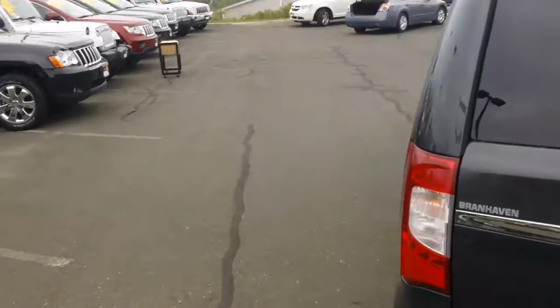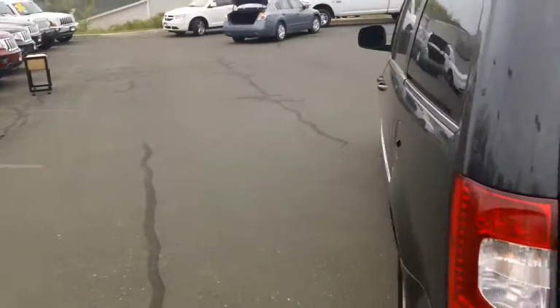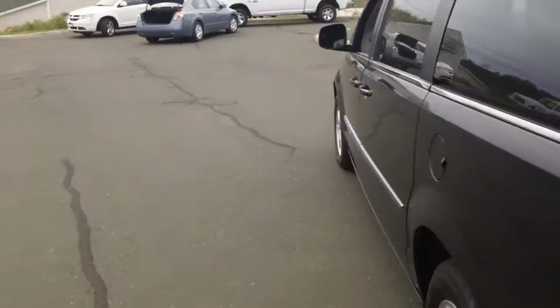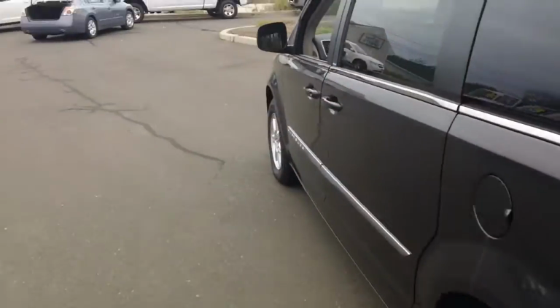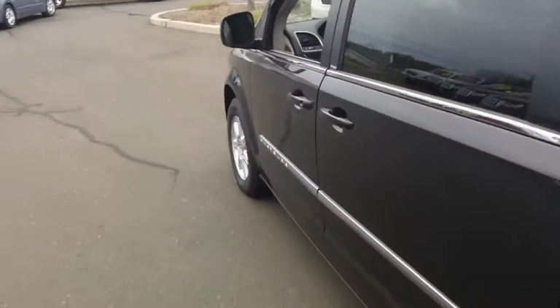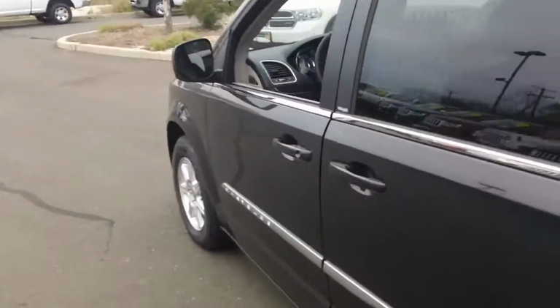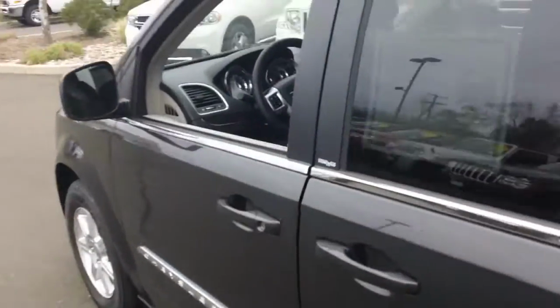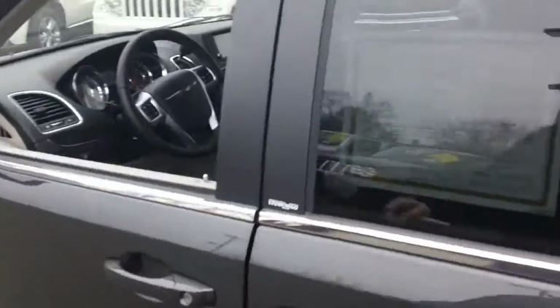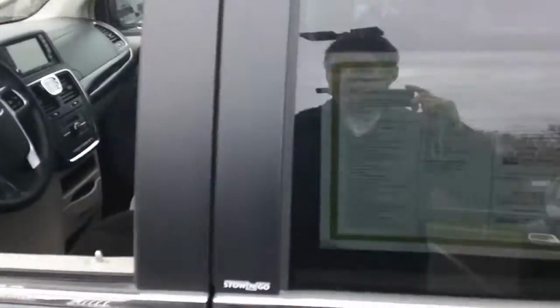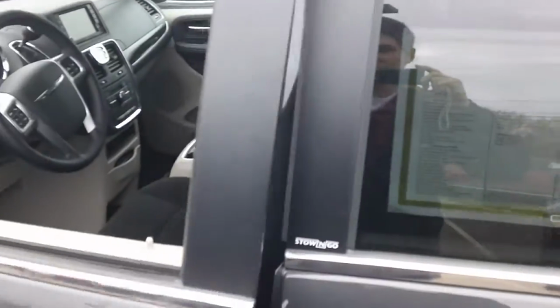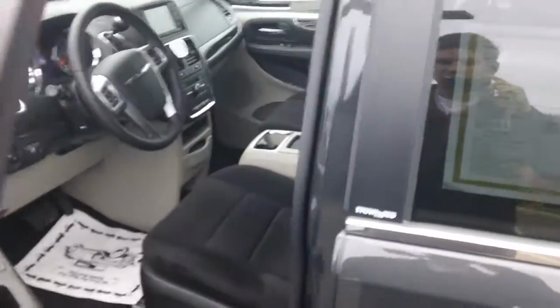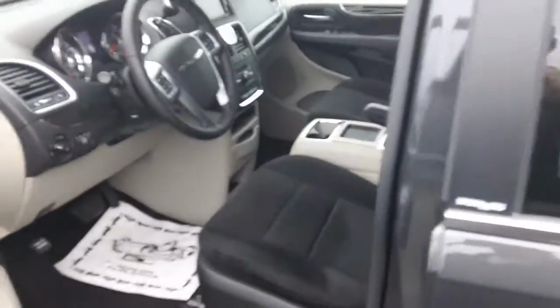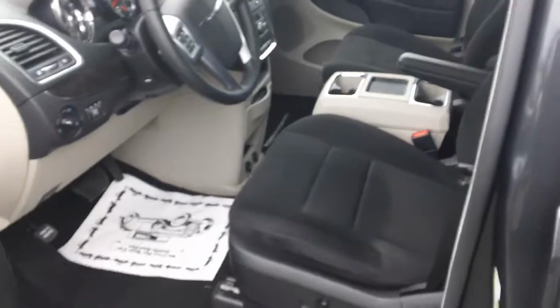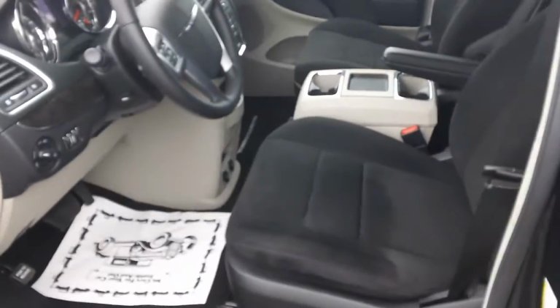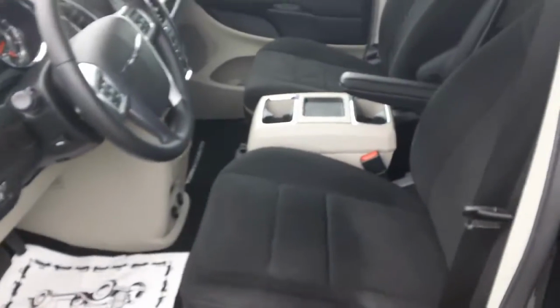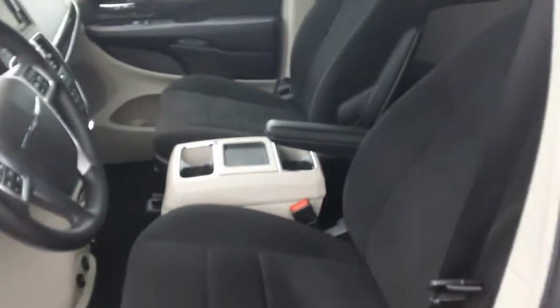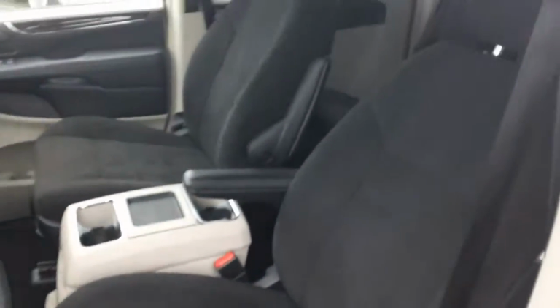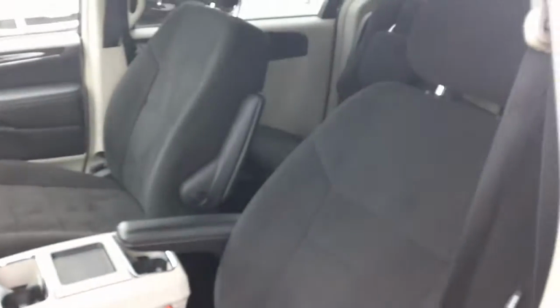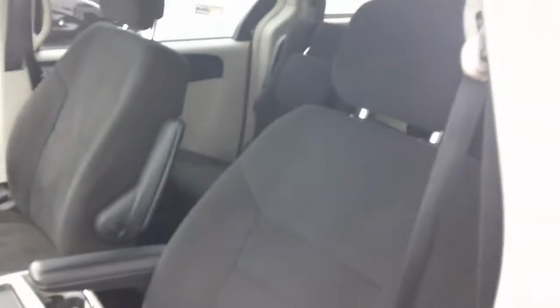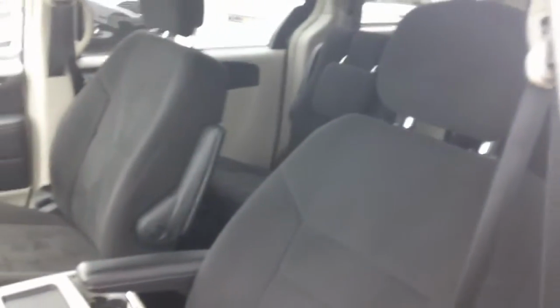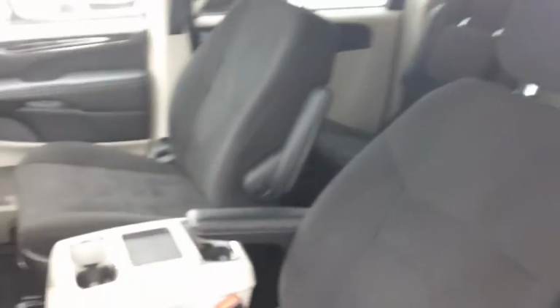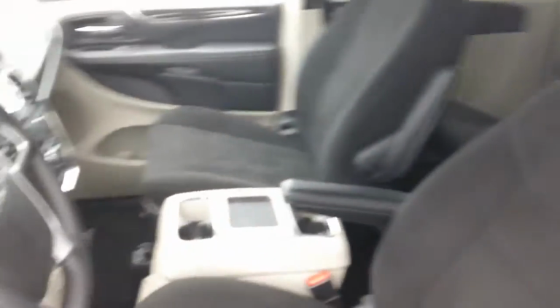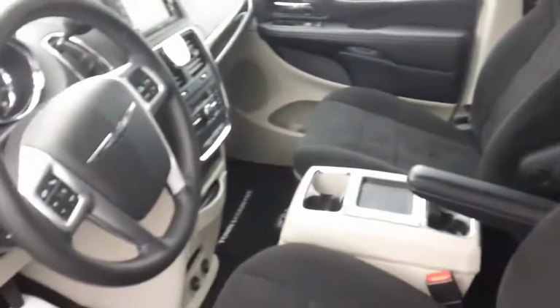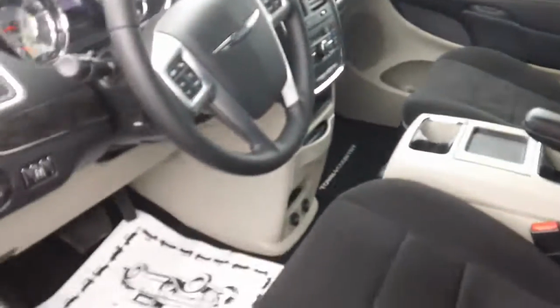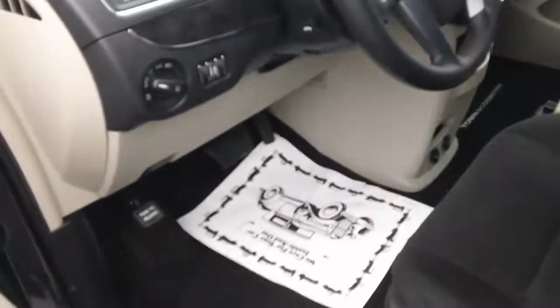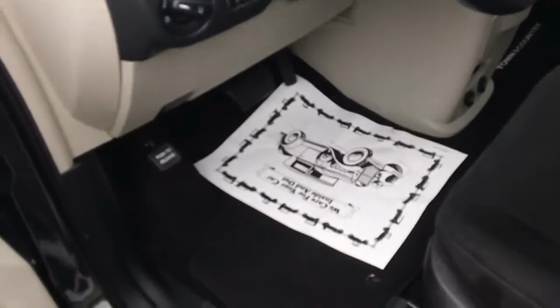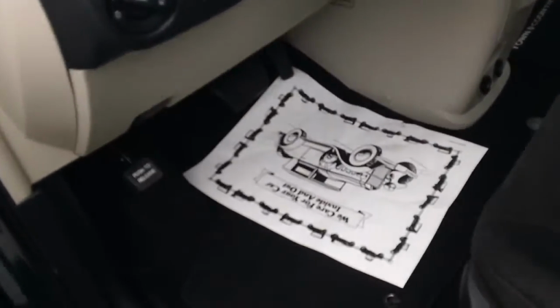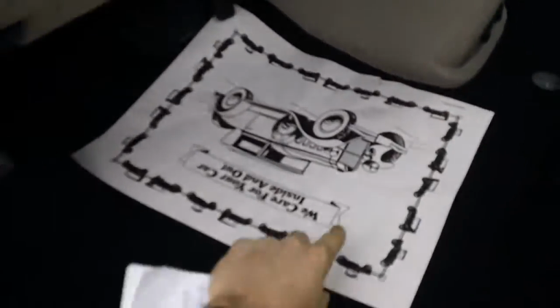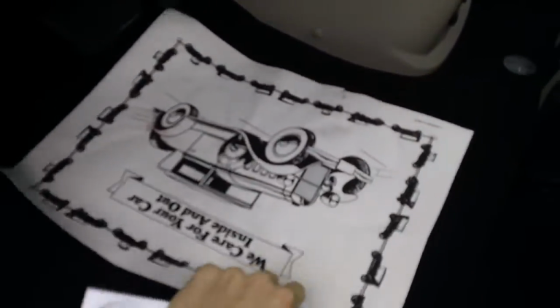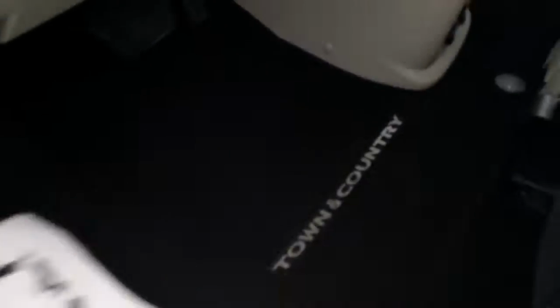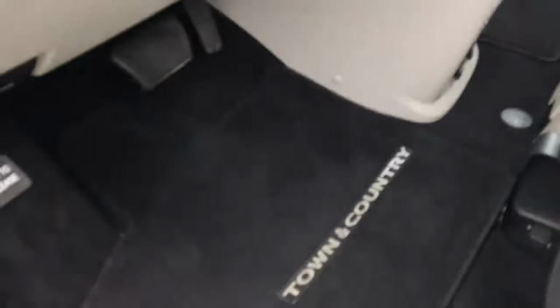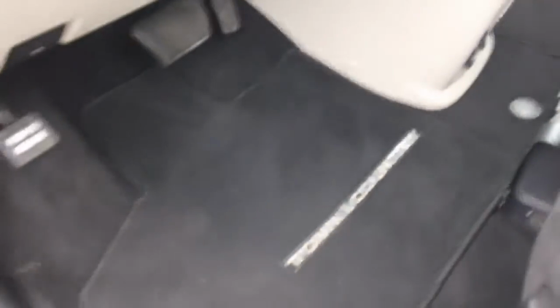Let me show you the interior just to show you how clean I'm talking about. When we handpick these vehicles, you can see that there are absolutely no signs of life ever in here. We do keep these mats, but you can see that everything is very clean.